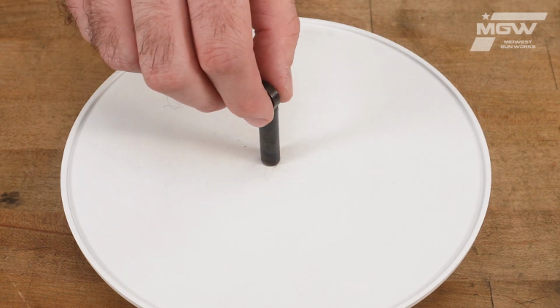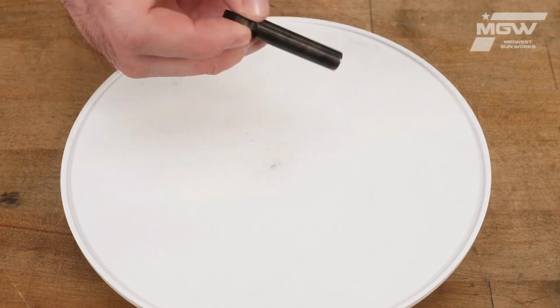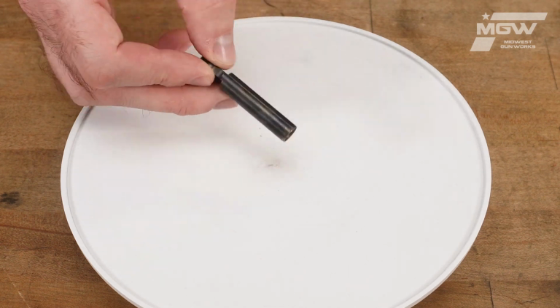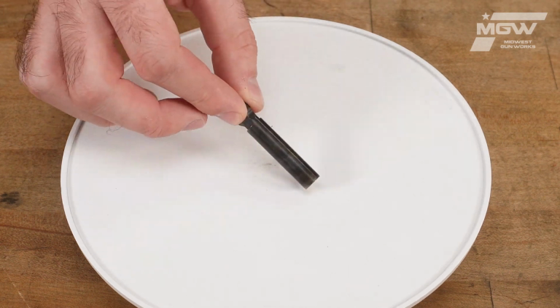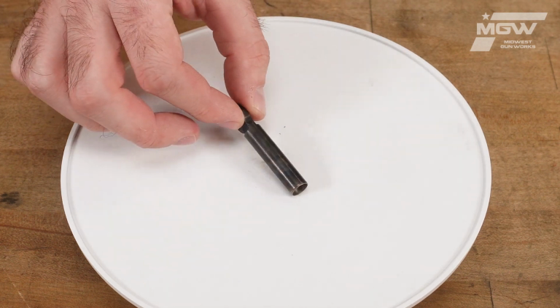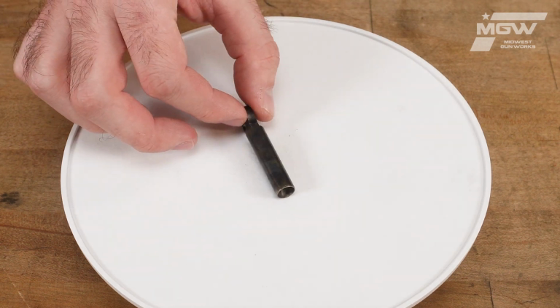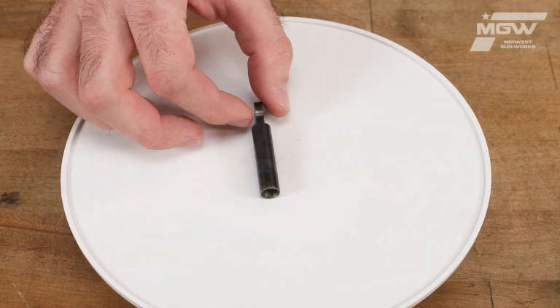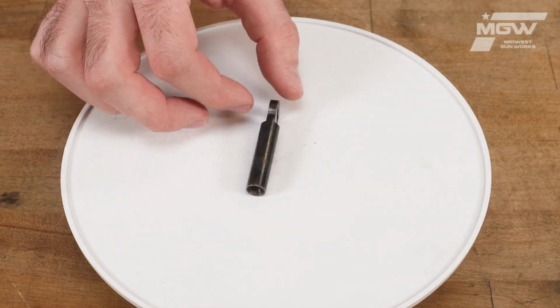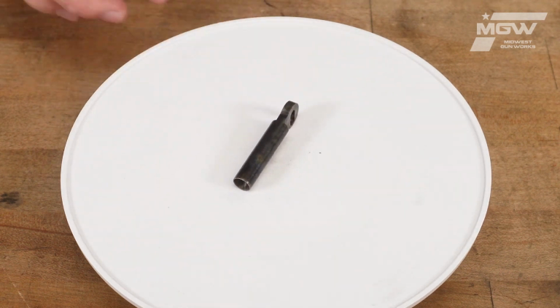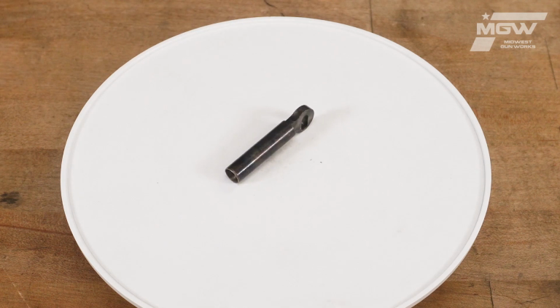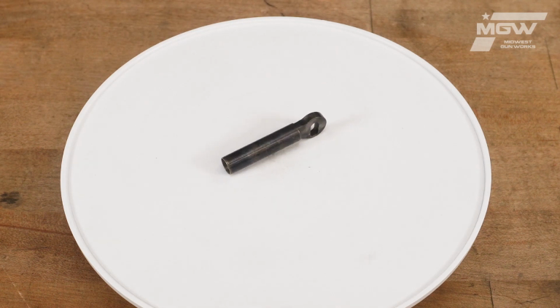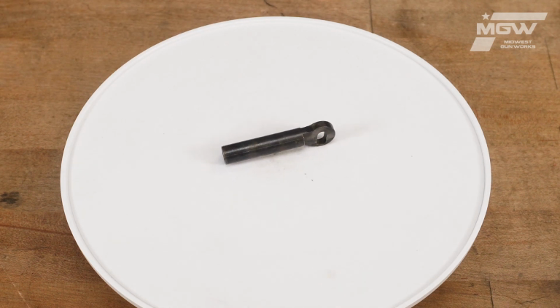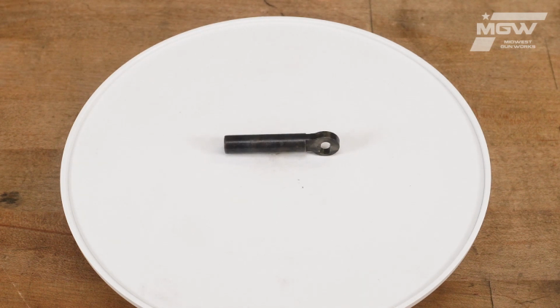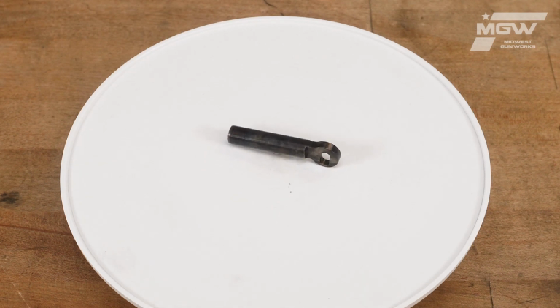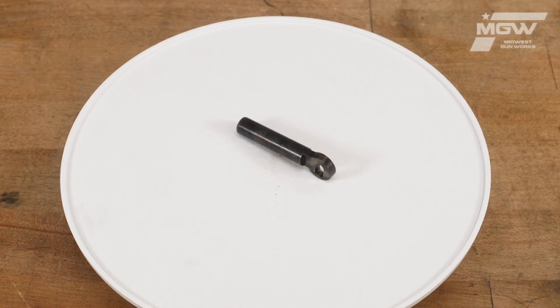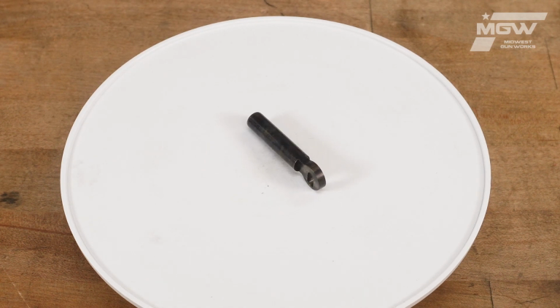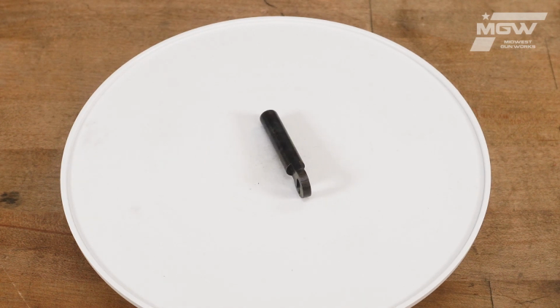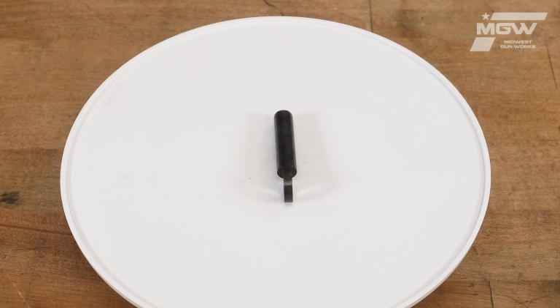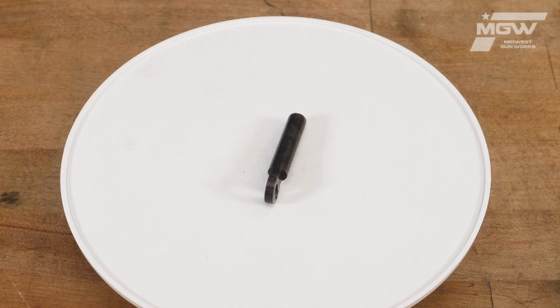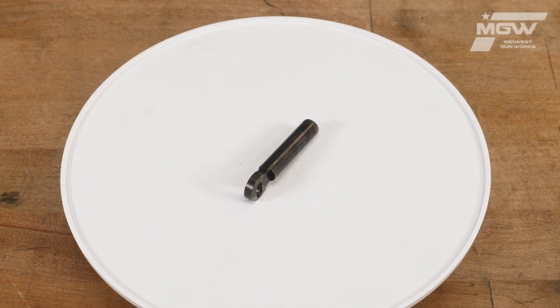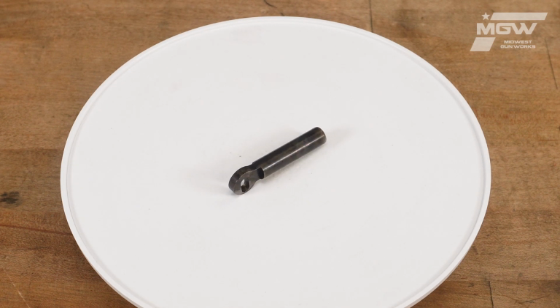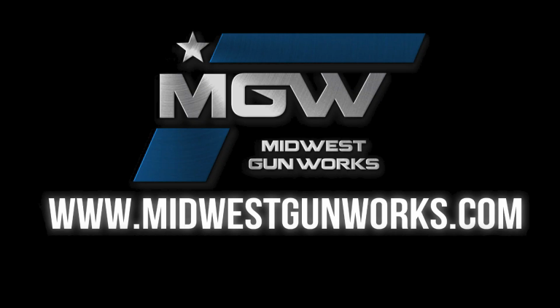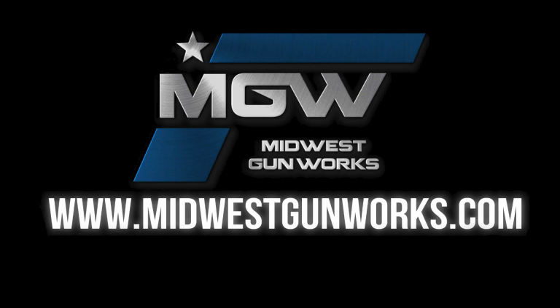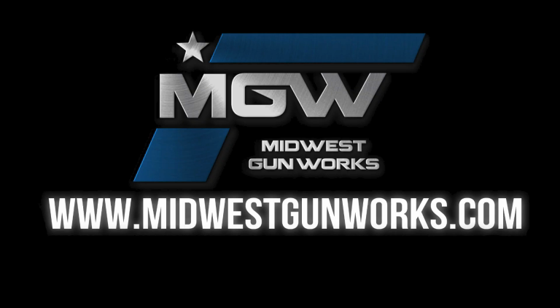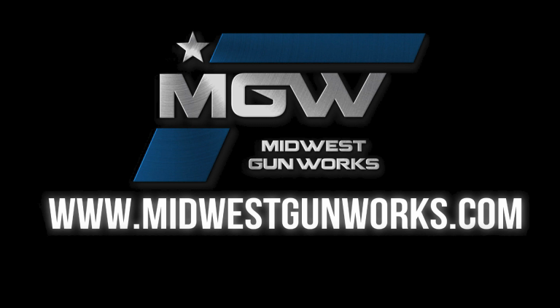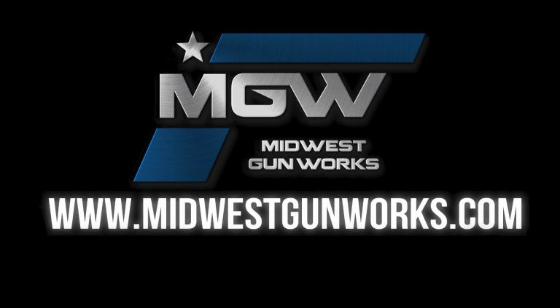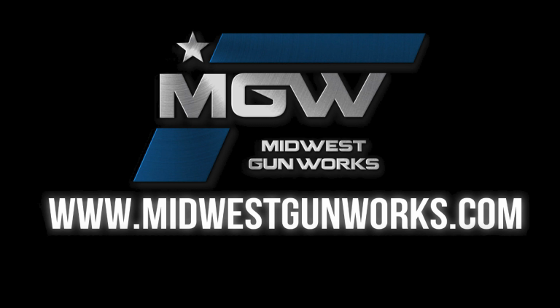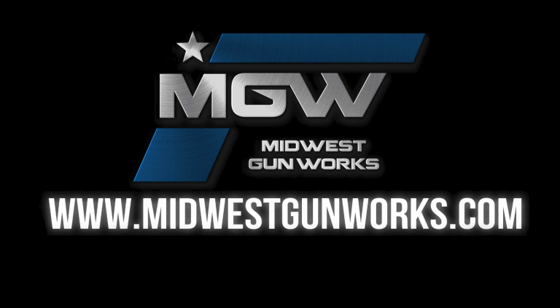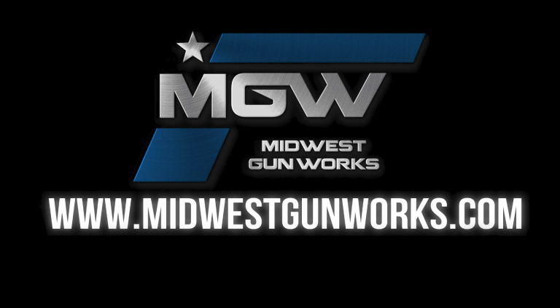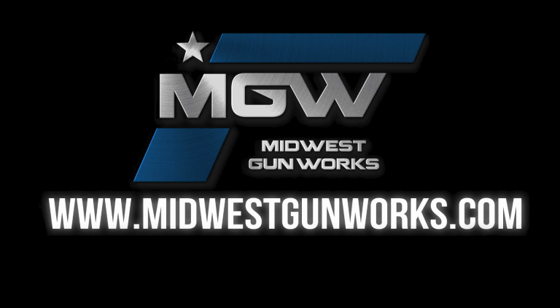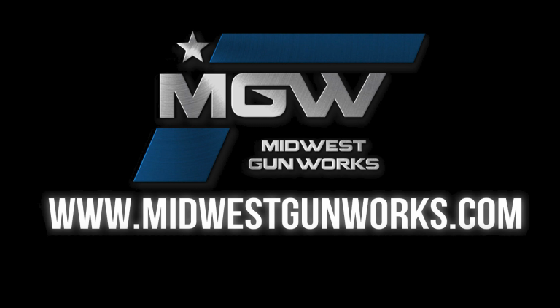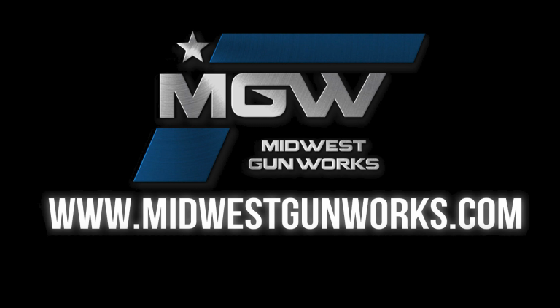For more information, or for more factory original Uberti components, visit our website at MidwestGunWorks.com.